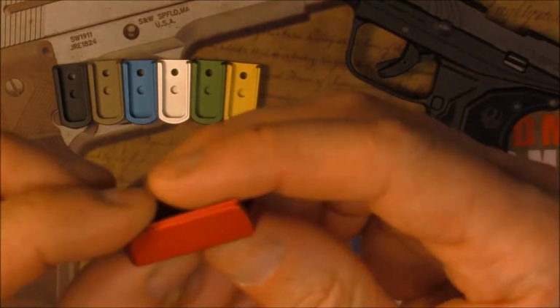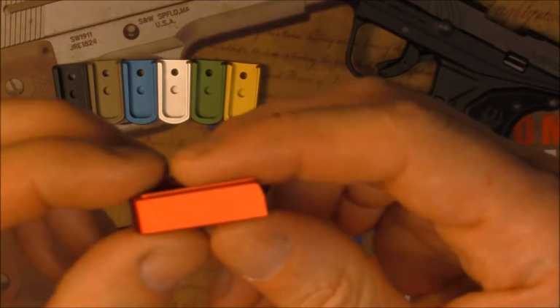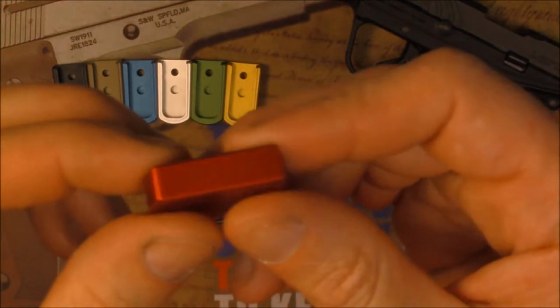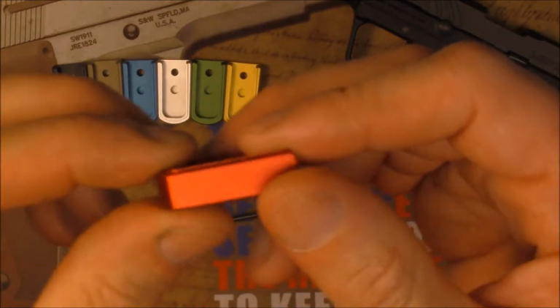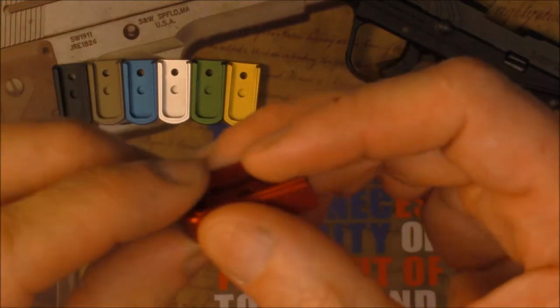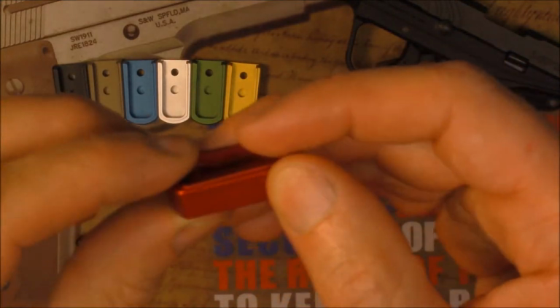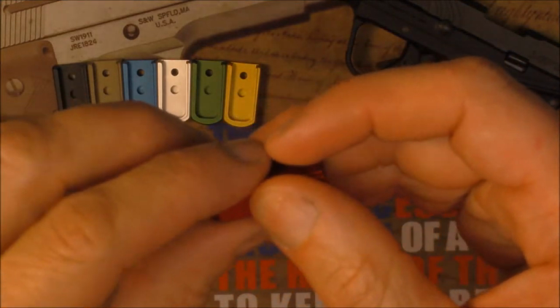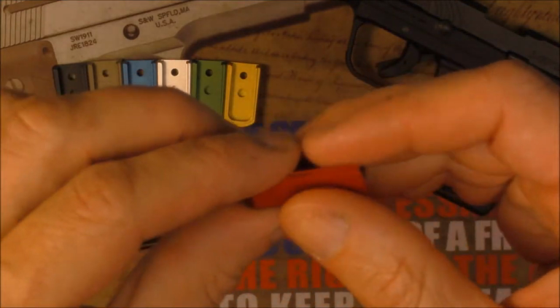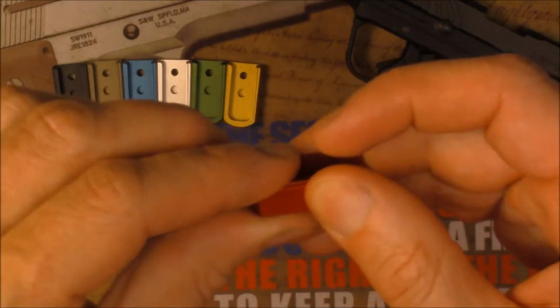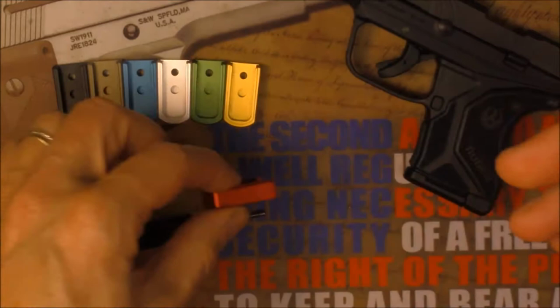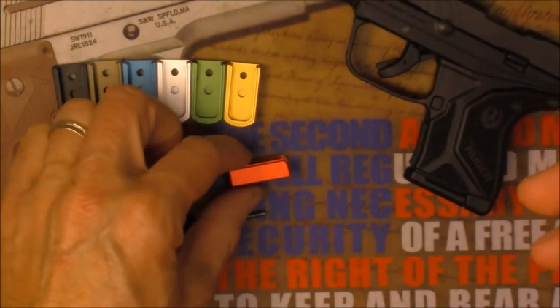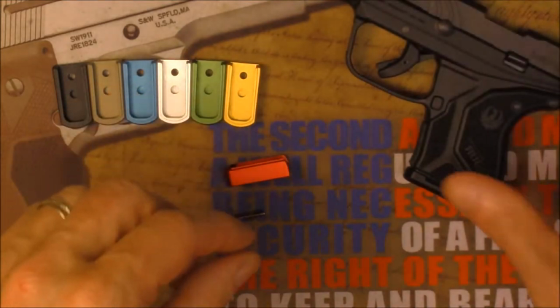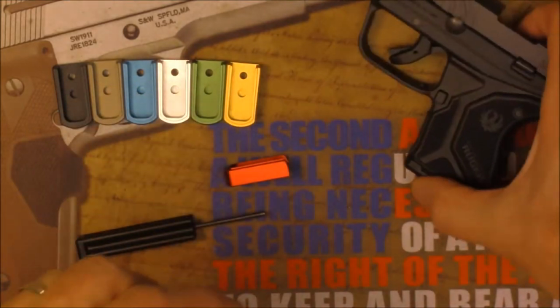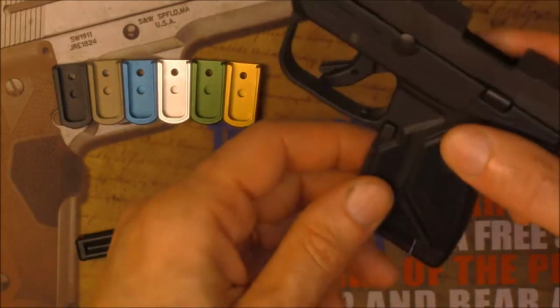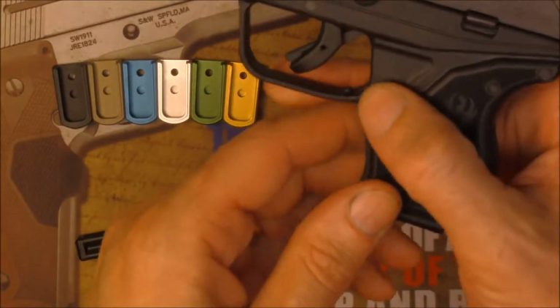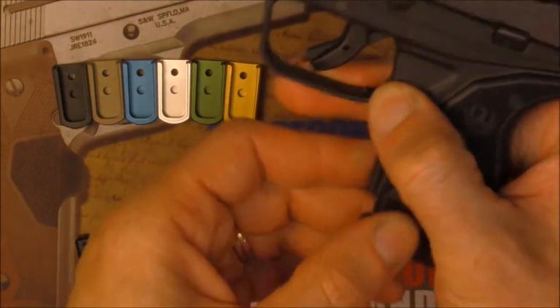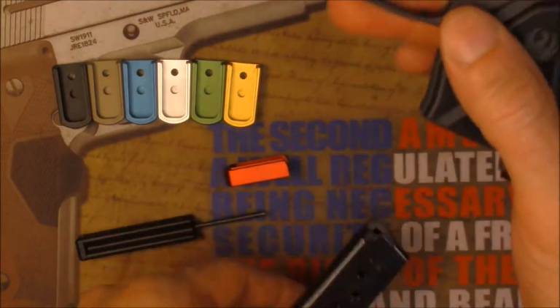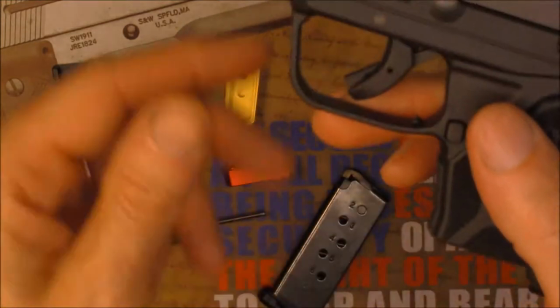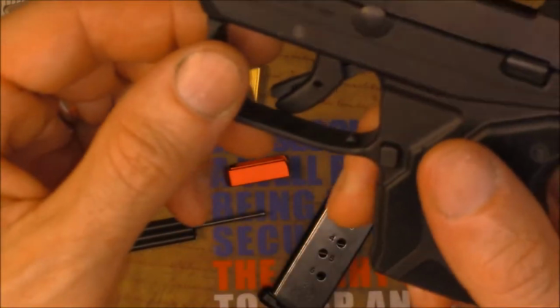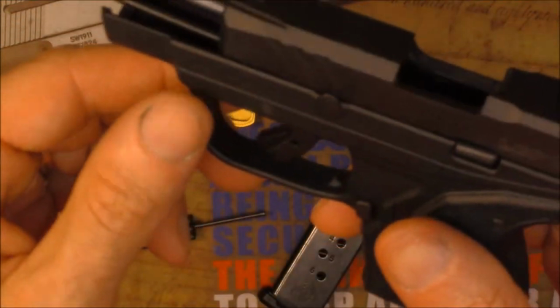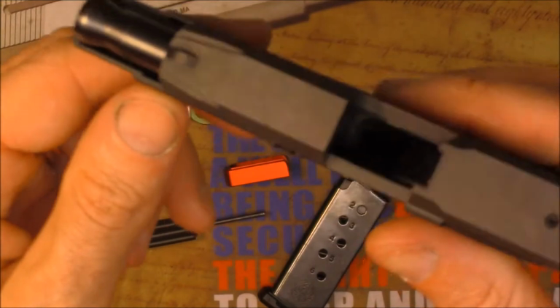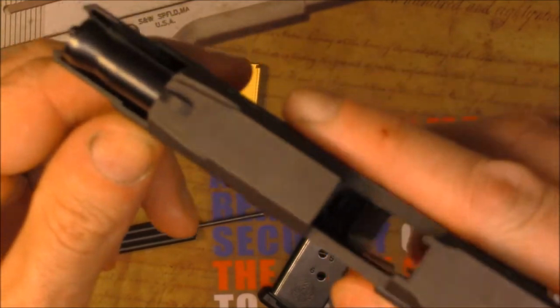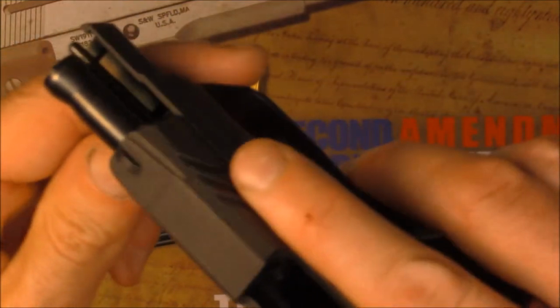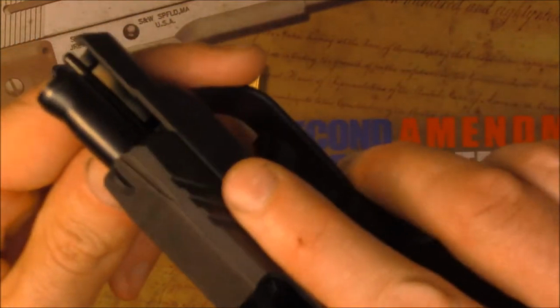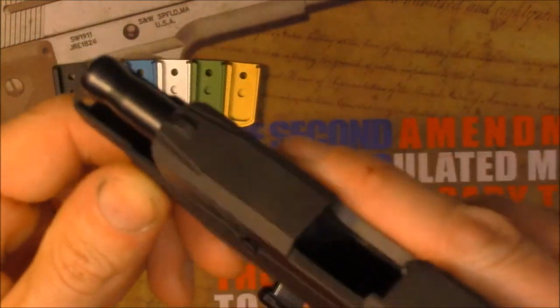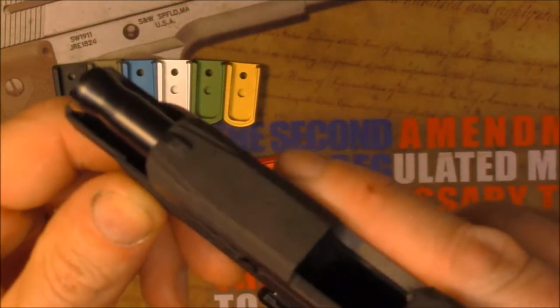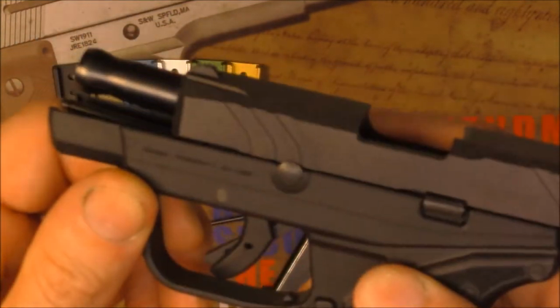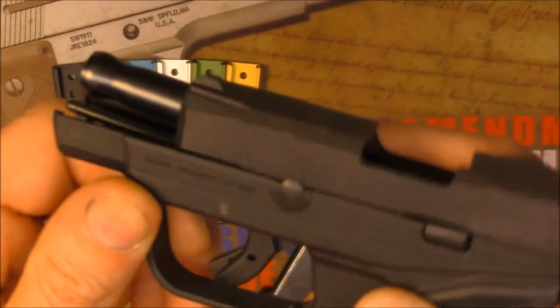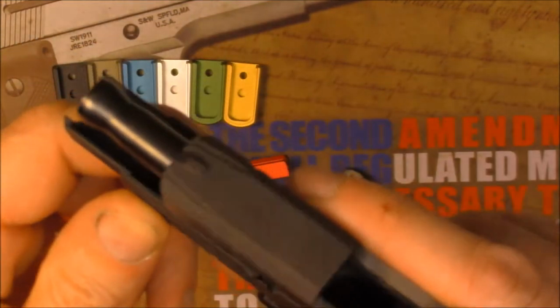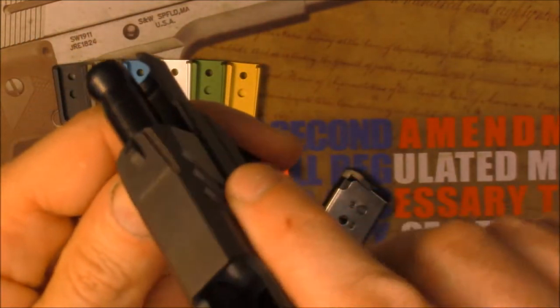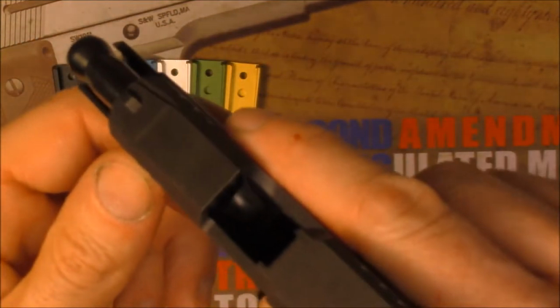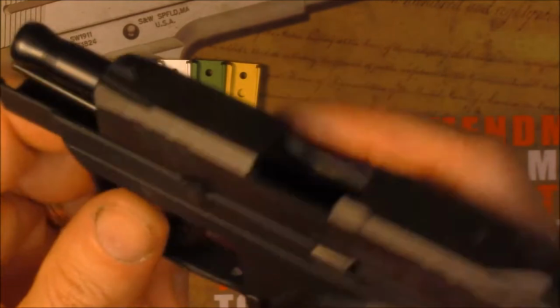So we're going to do a quick install, and before we get started, we always recommend the use of safety glasses, and also making sure that your firearm is empty, open, and safe. No rounds anywhere, nothing in the chamber — make sure it's clear.